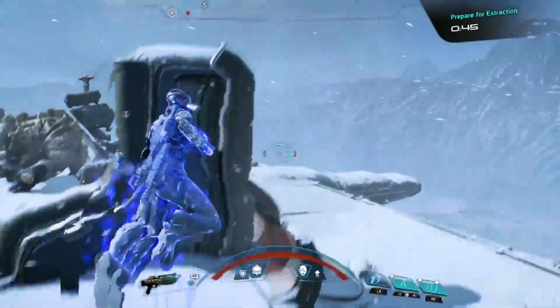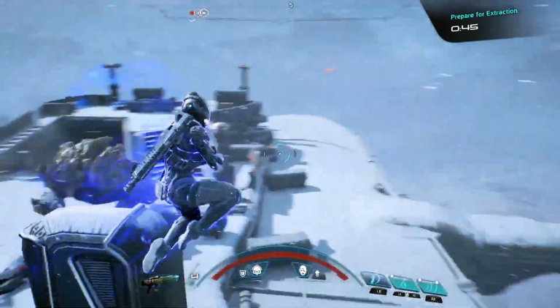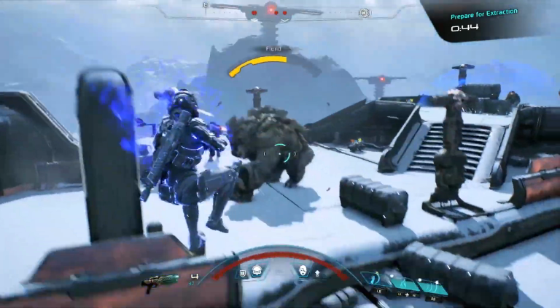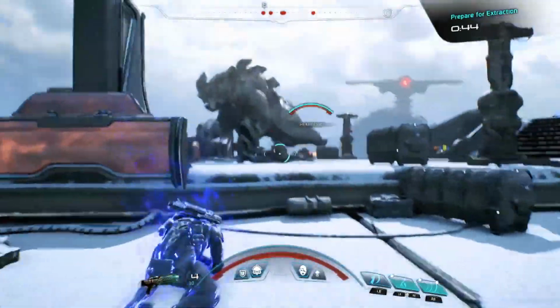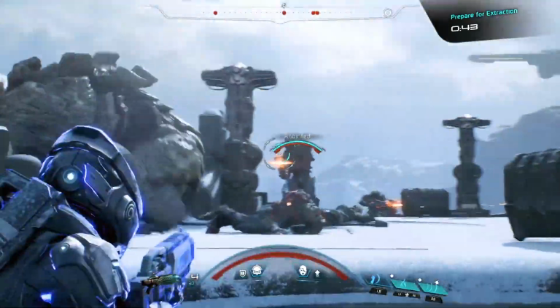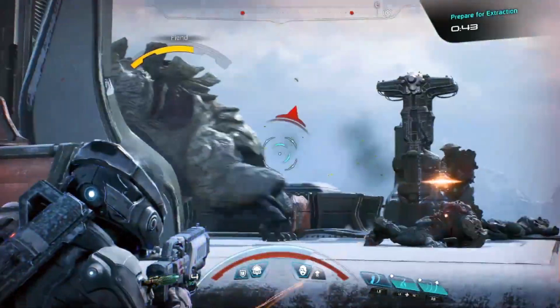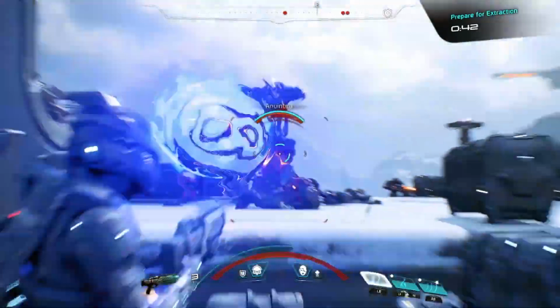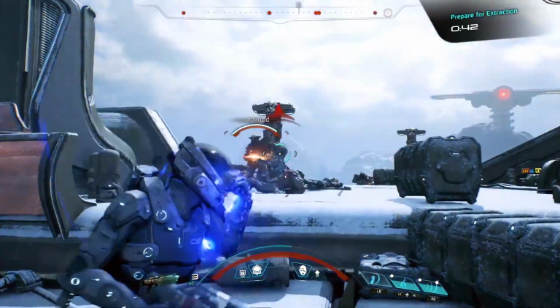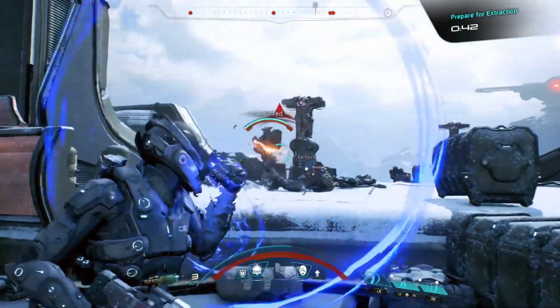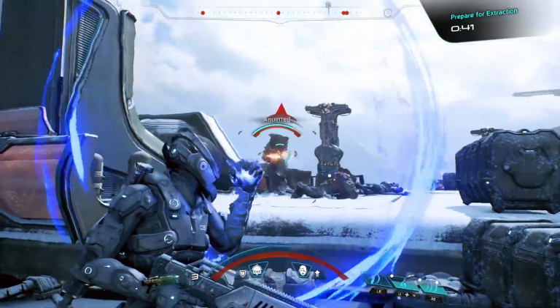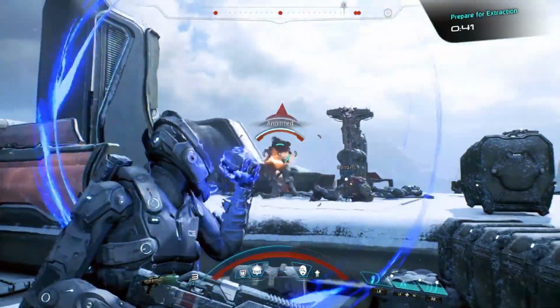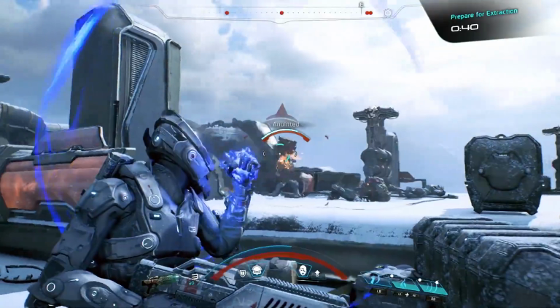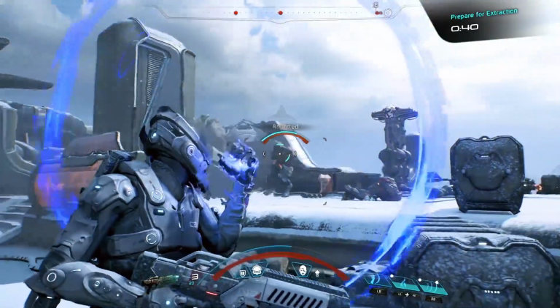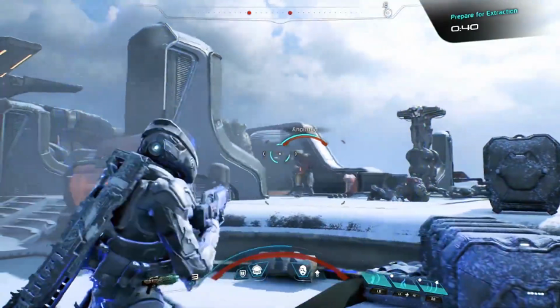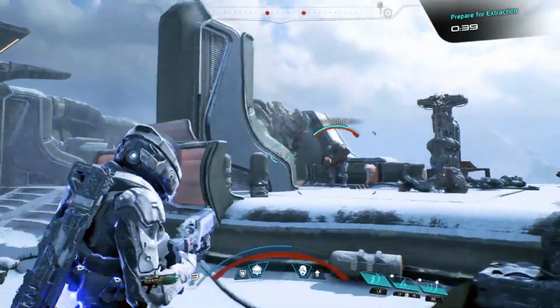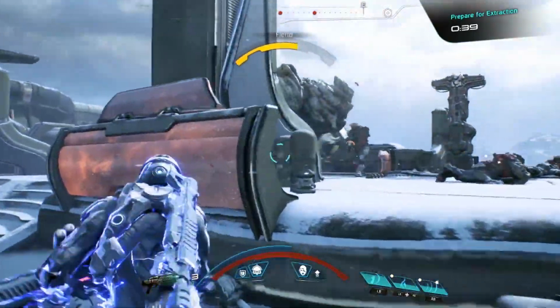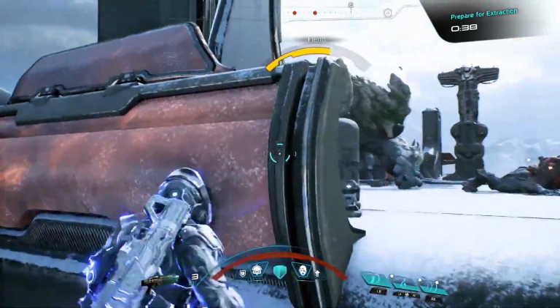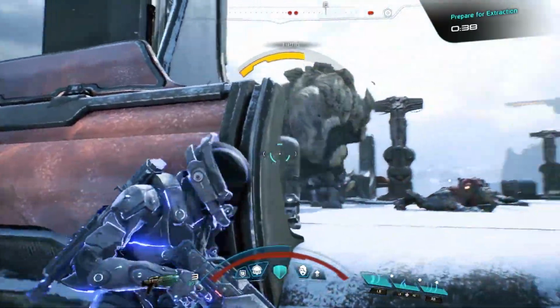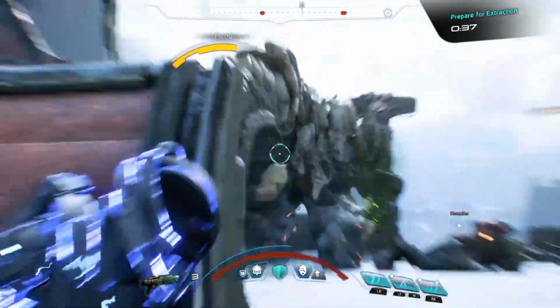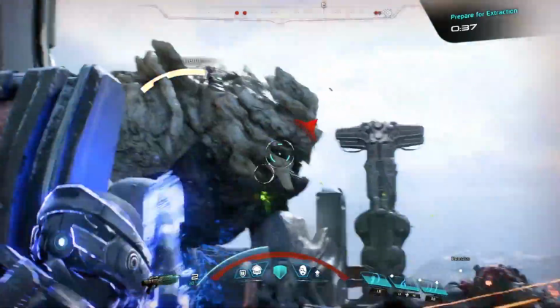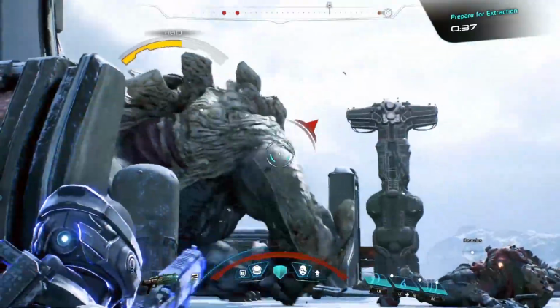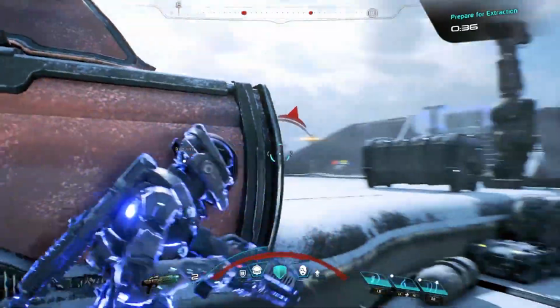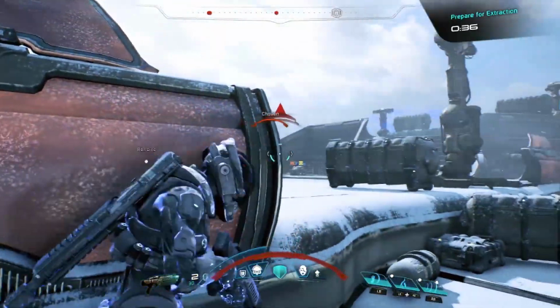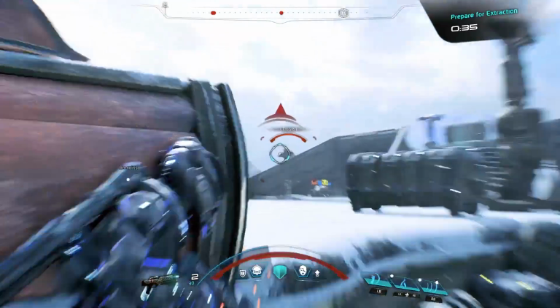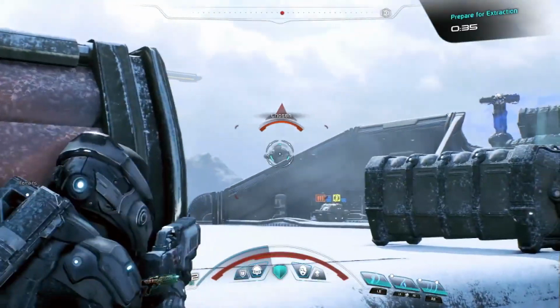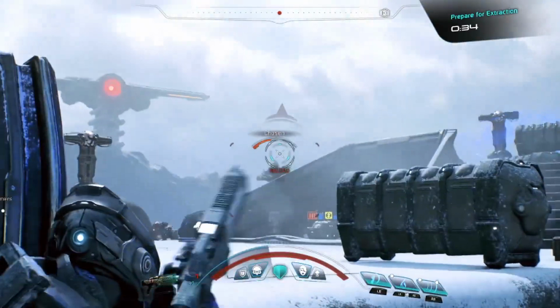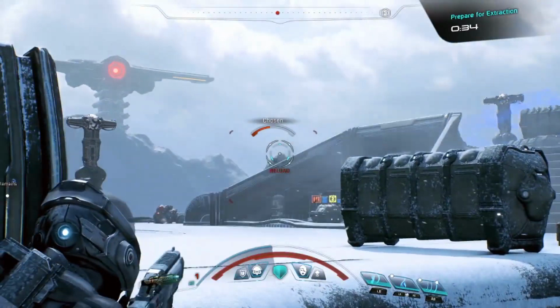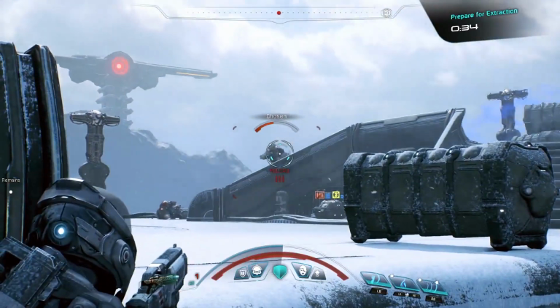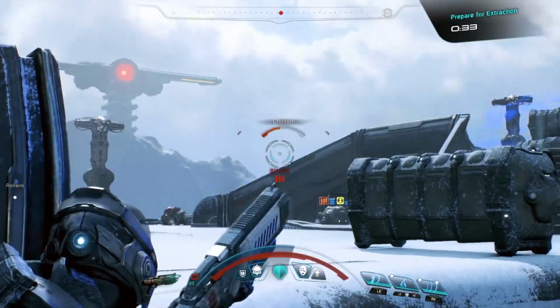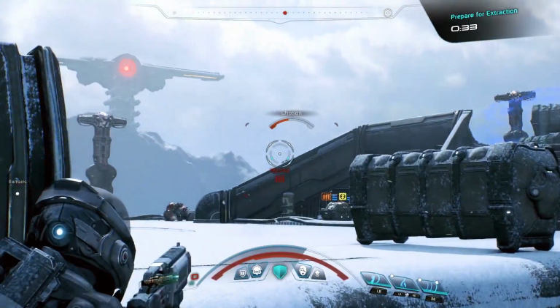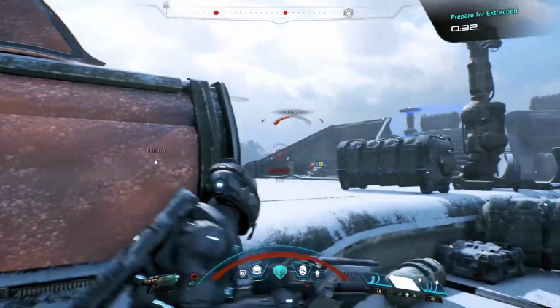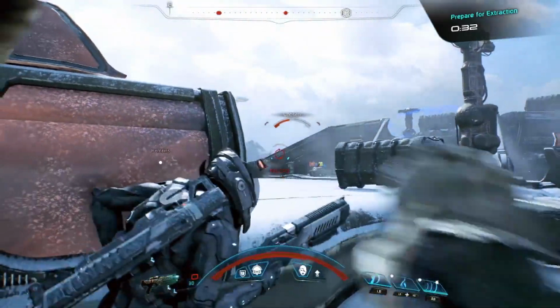Let's see if we can find a better vantage point and stall the fiend's approach. Using Backlash, I can shield myself from oncoming fire and deflect it back at the enemy. This is particularly useful against large crowds of enemies. However, this horde is scattered, so I'll need to regroup.